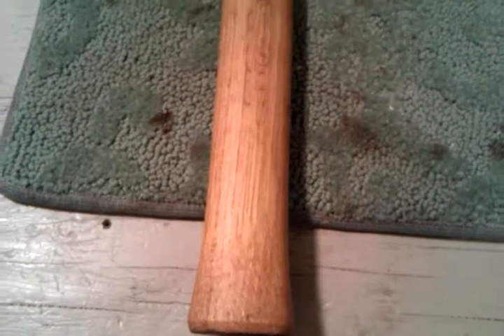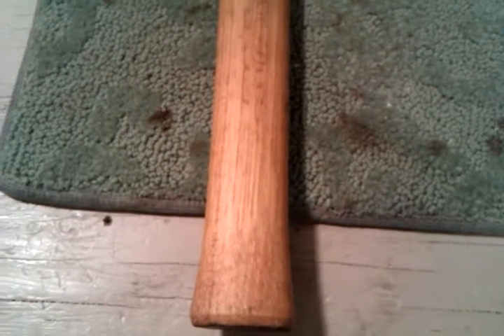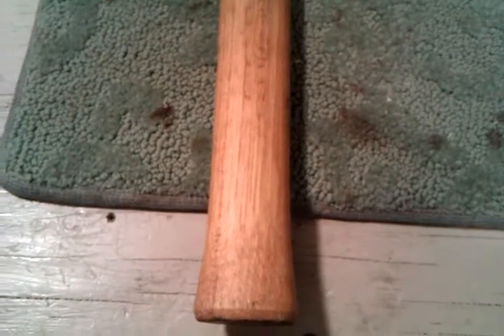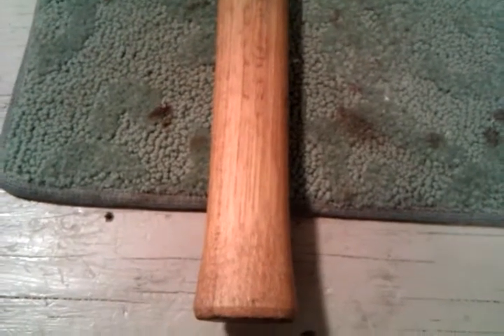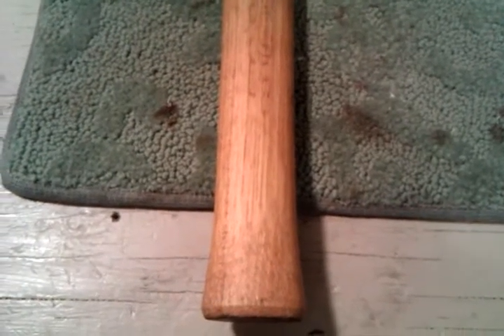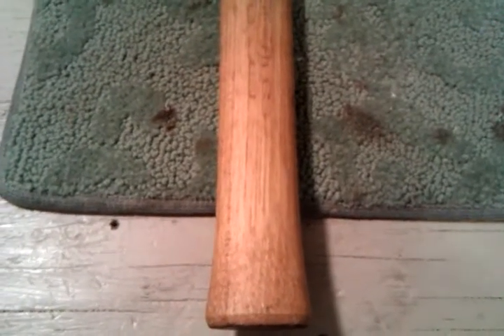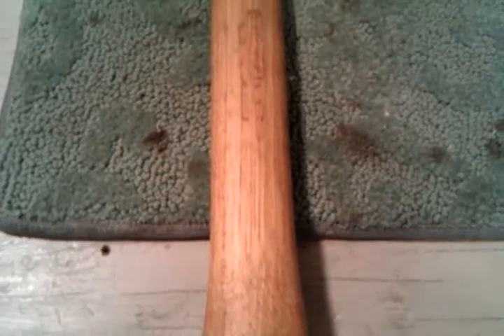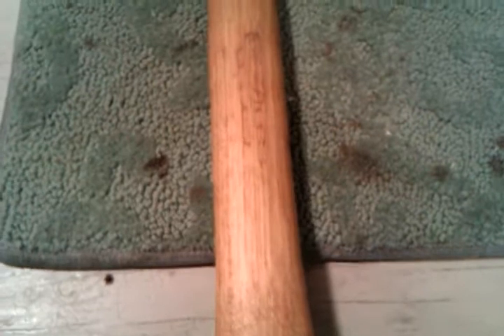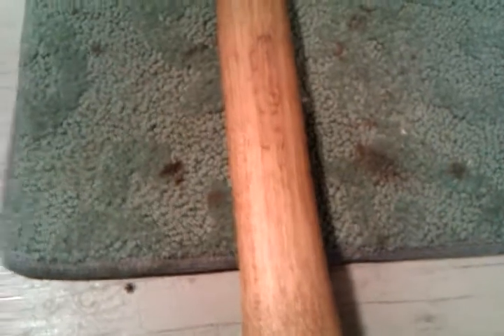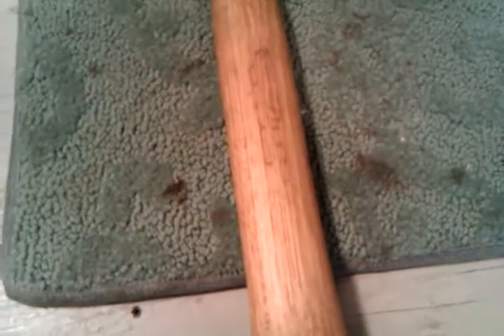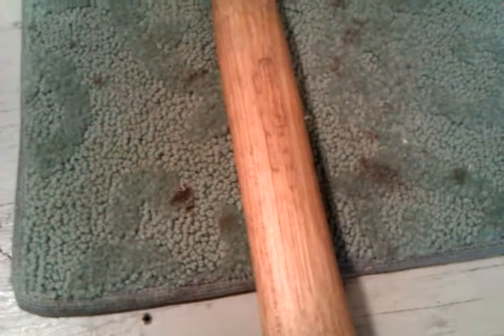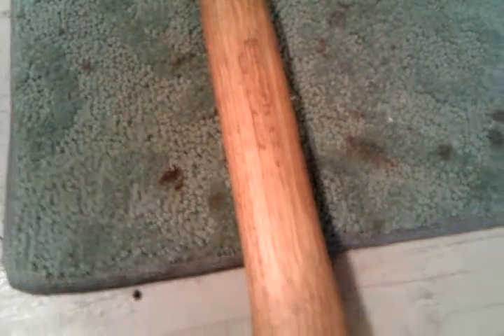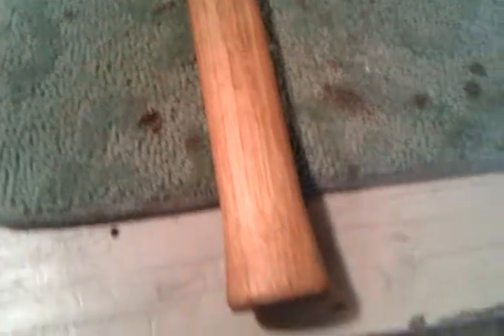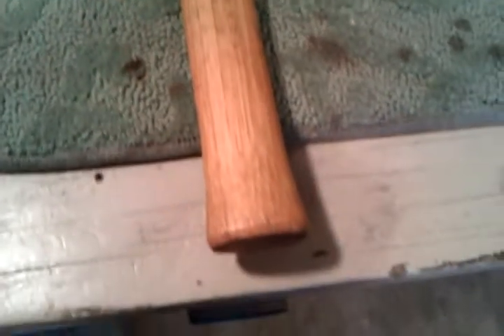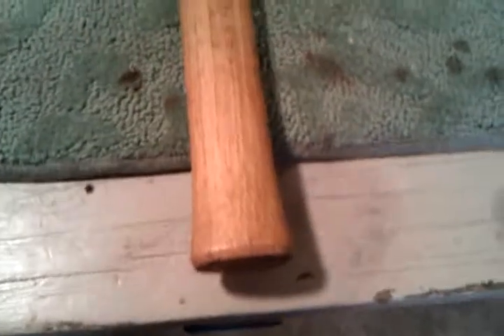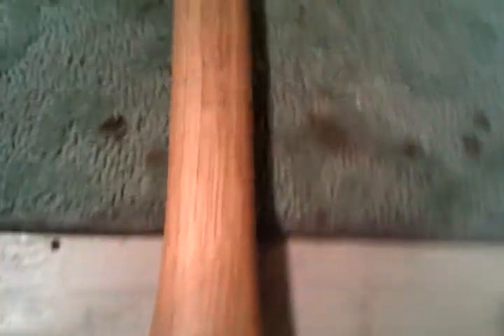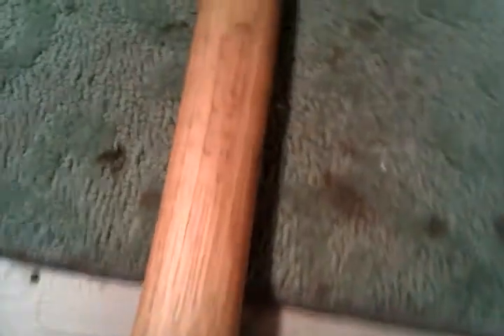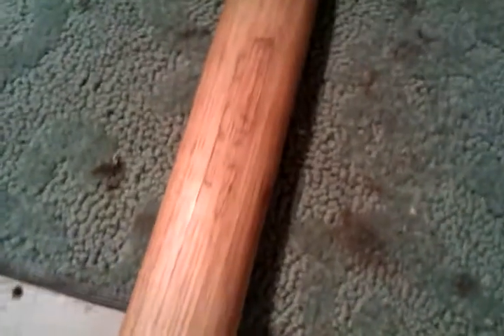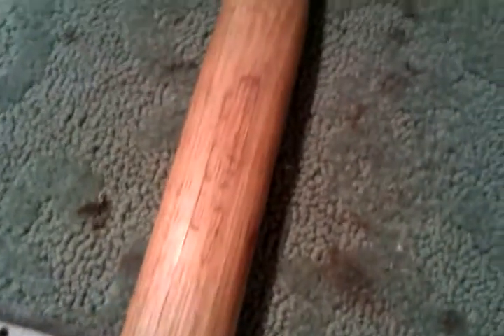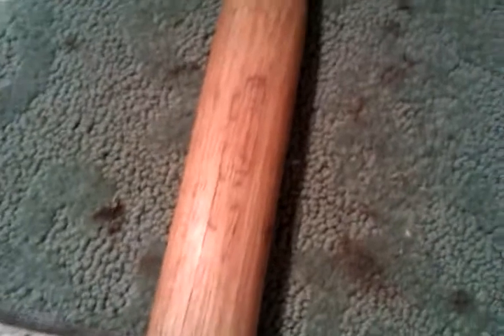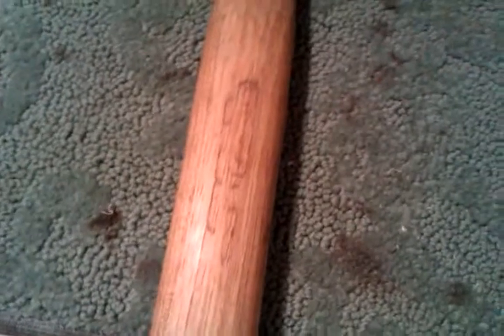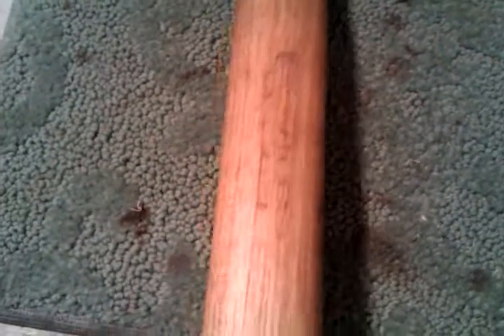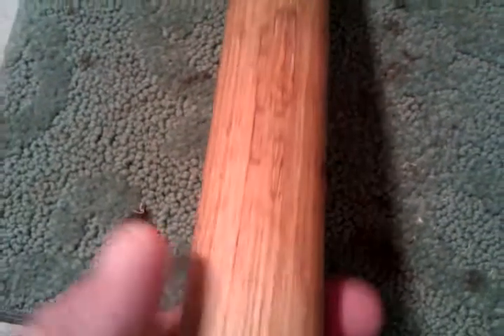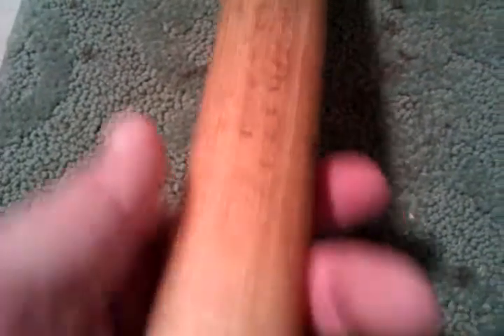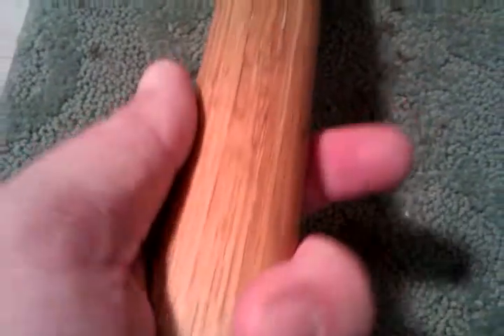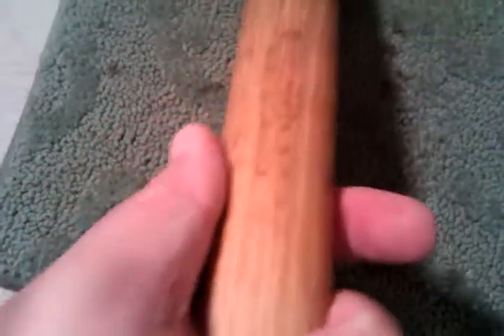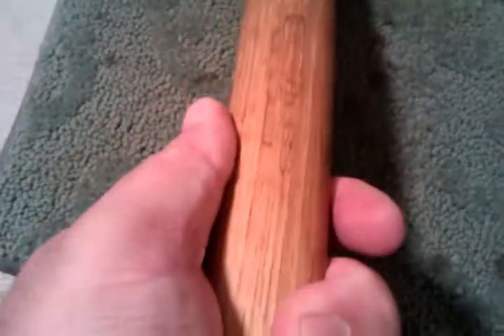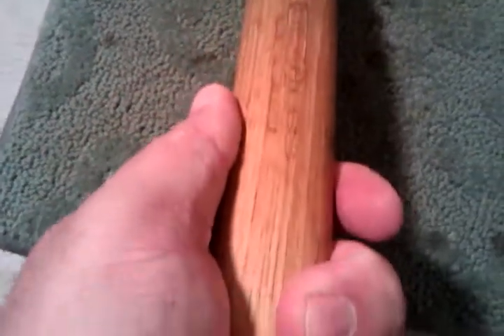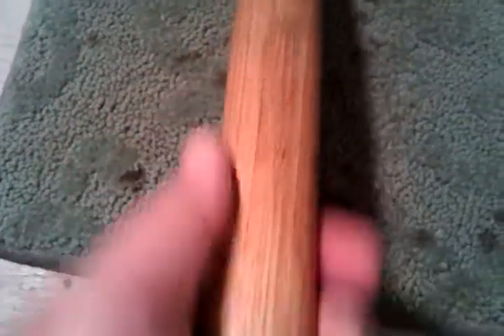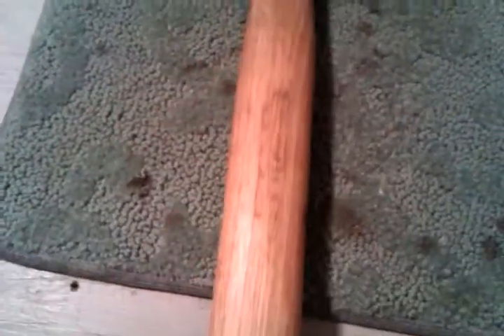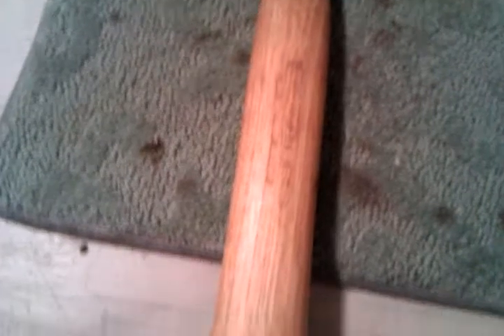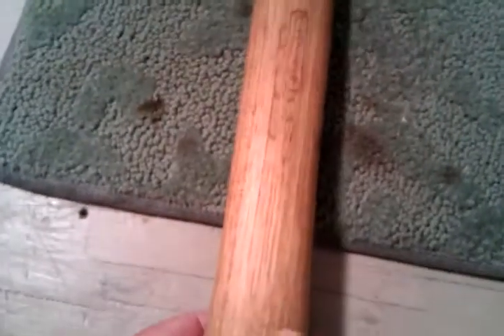First and foremost, I want to thank all of you for the comments and compliments regarding my reconditioning of this little hatchet, this little Collins double bit. I wanted to take the time to show you the completed project.